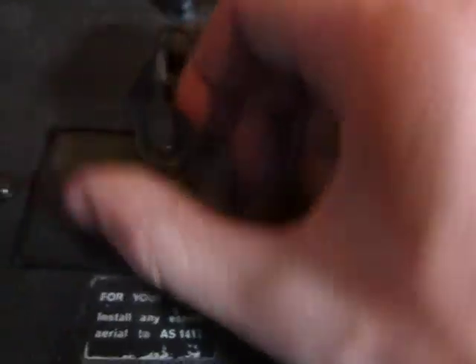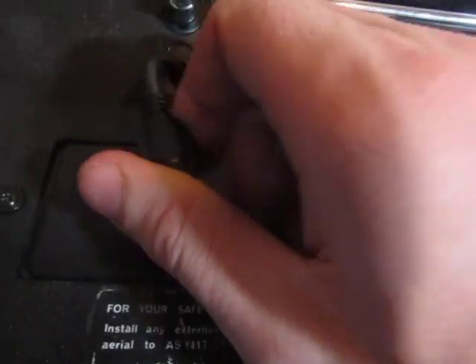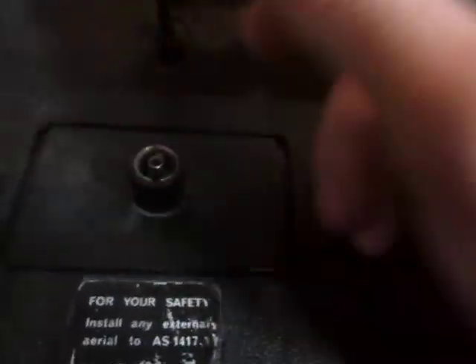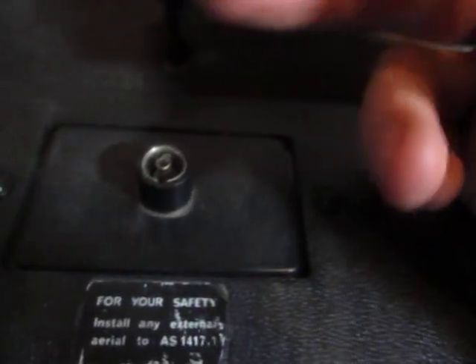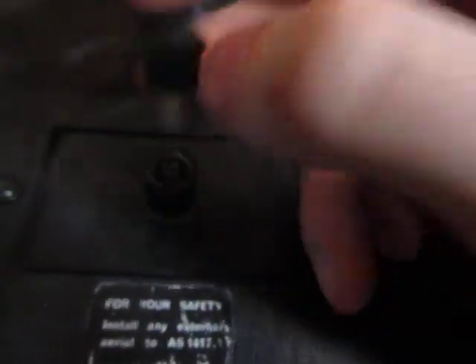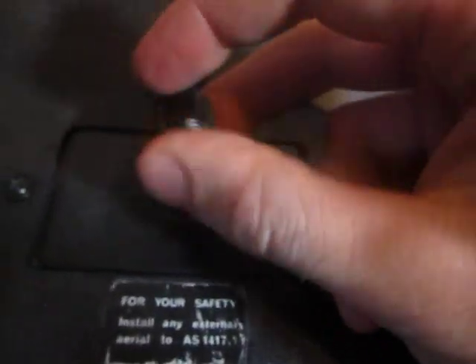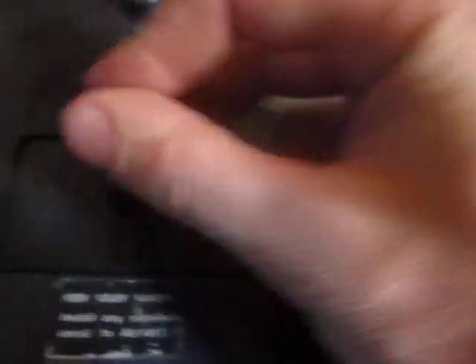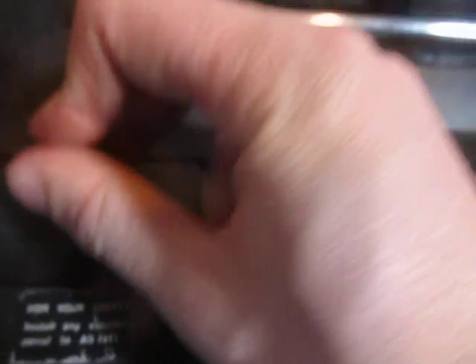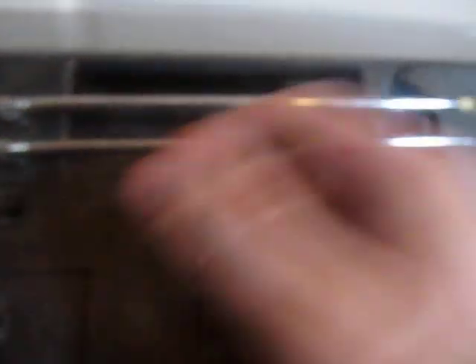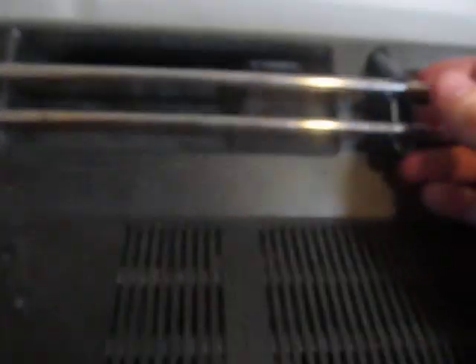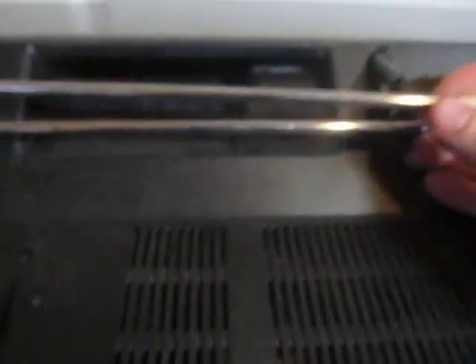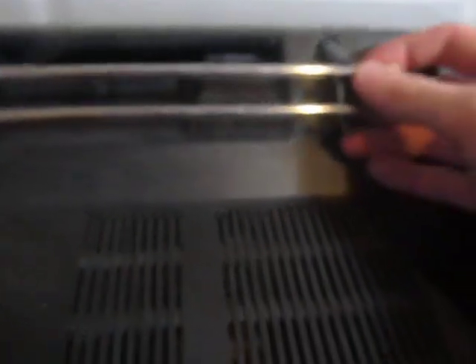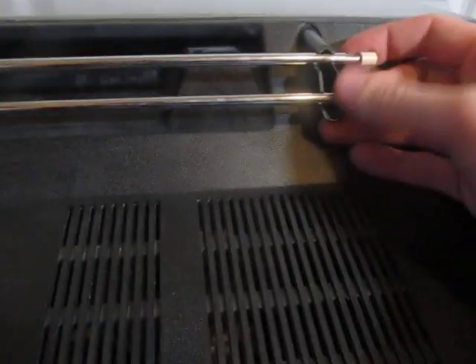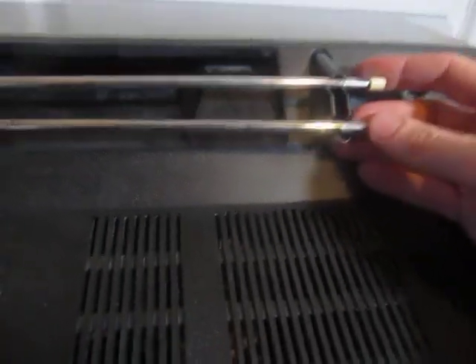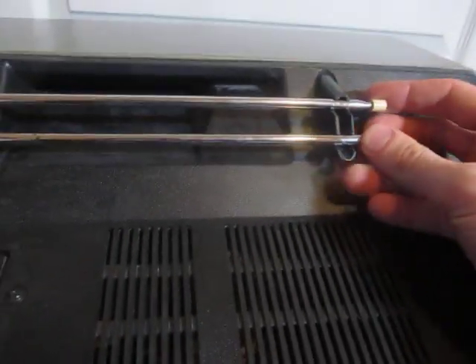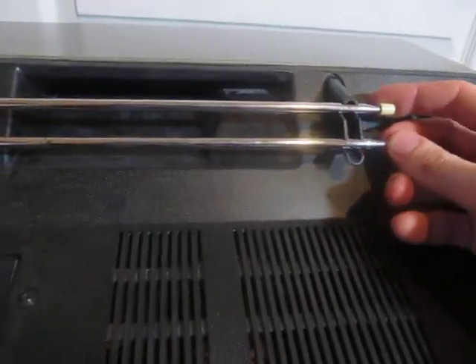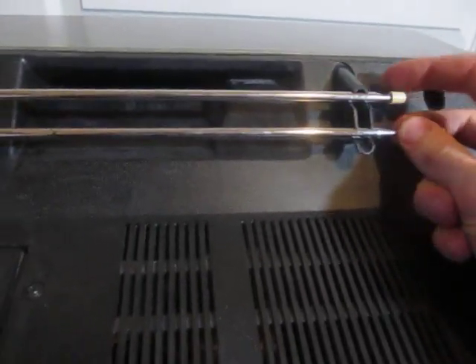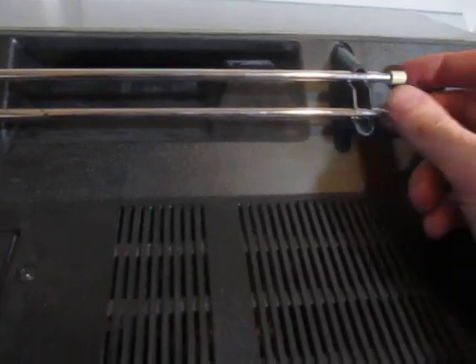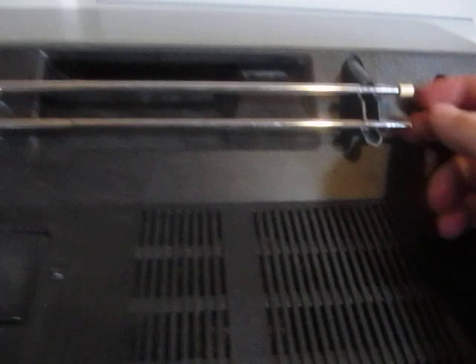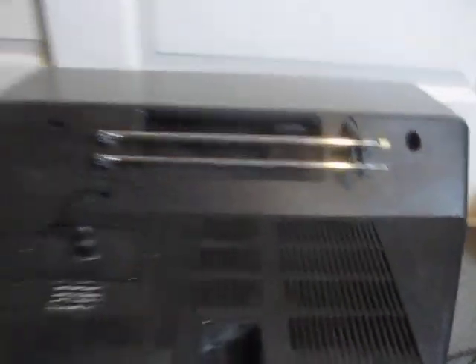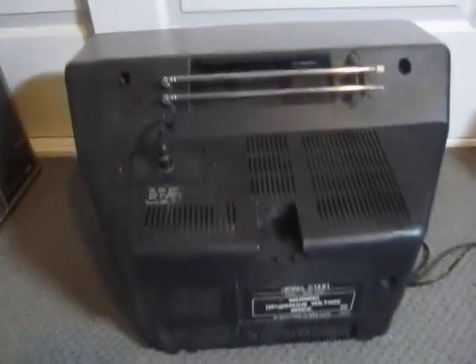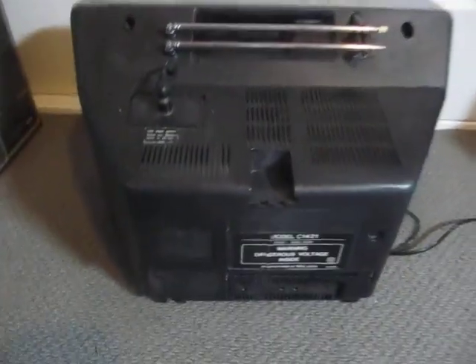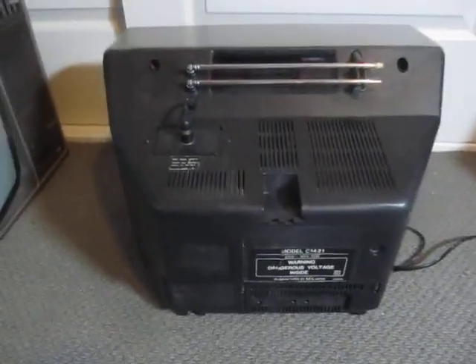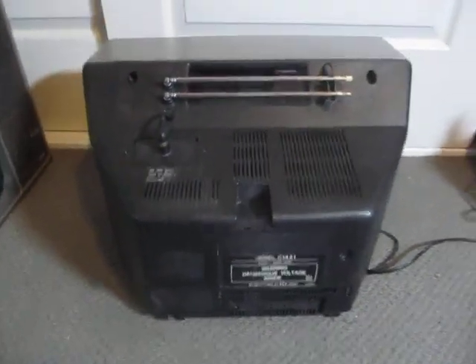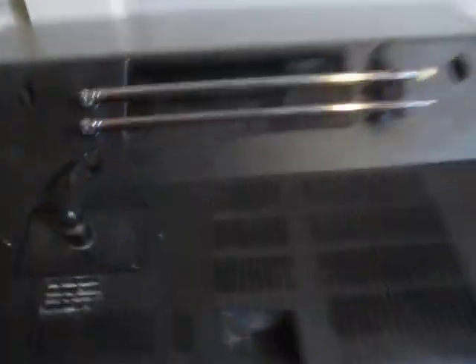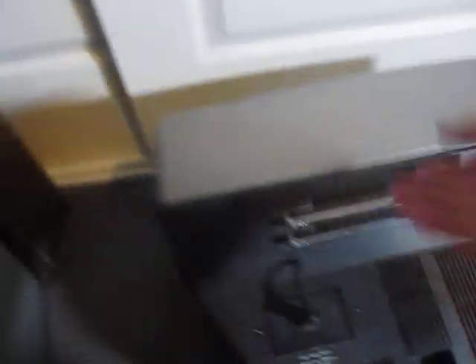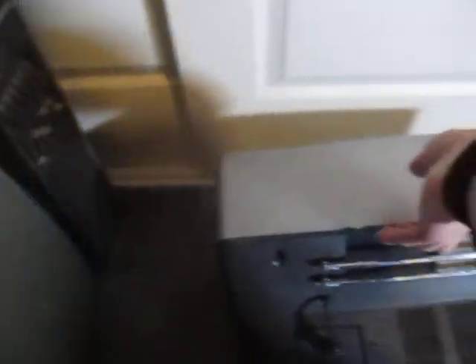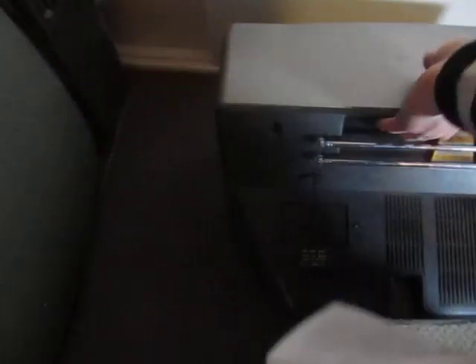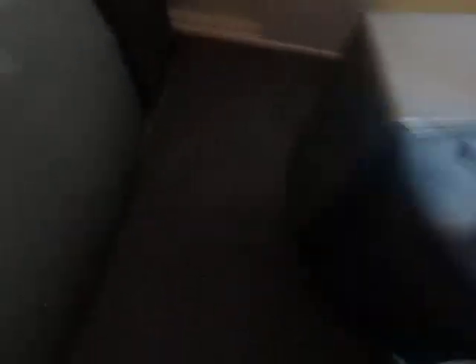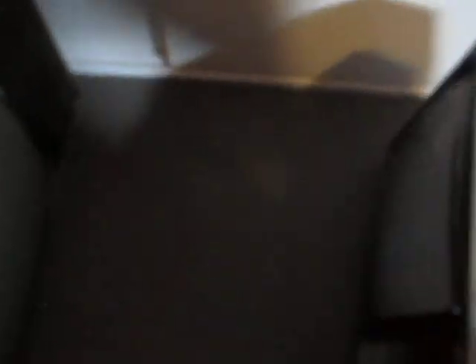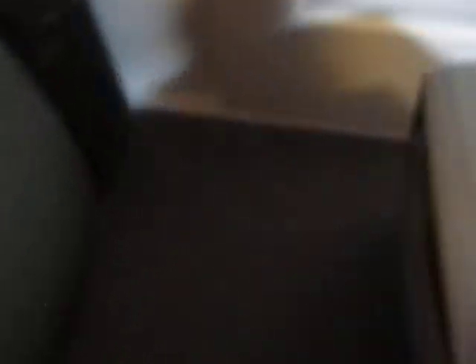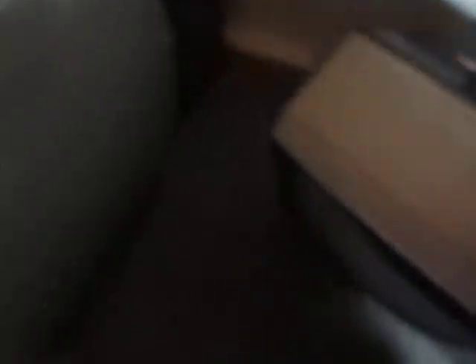It's got a little 75-ohm coaxial there, as is standard with all Australian televisions, I believe. In America you have a different system — you use F-type connectors, or whatever they're called.